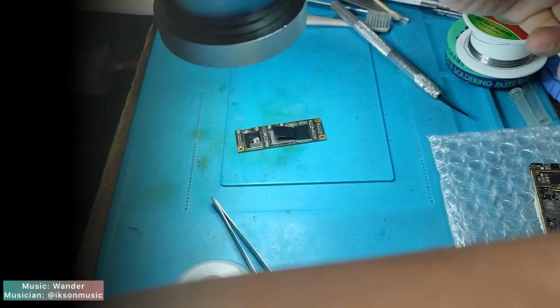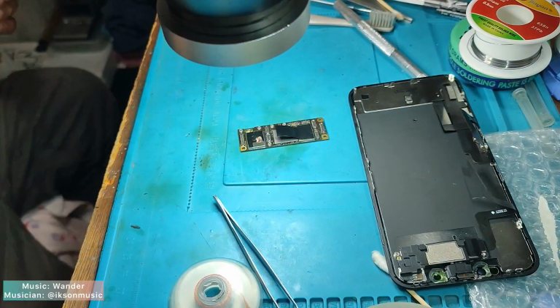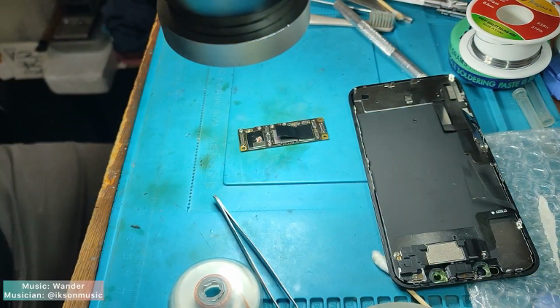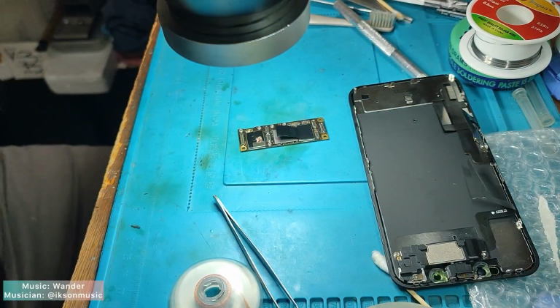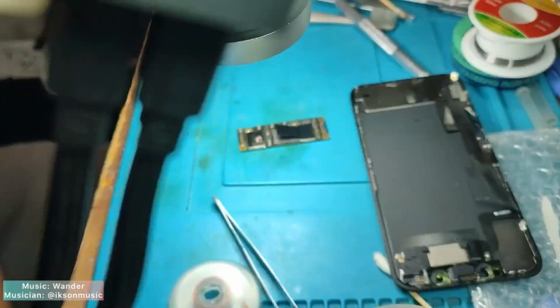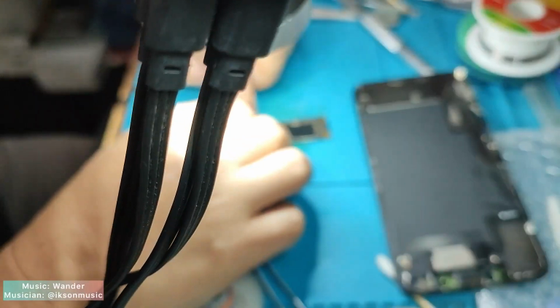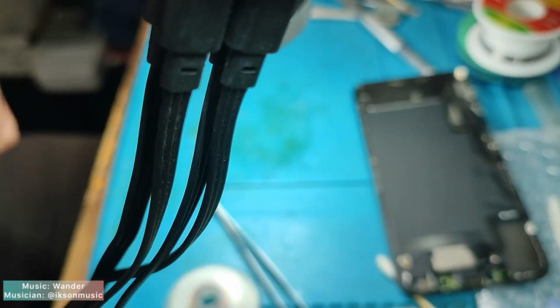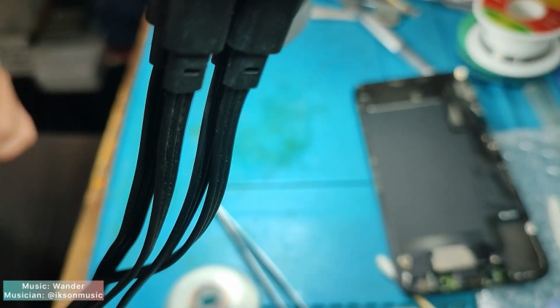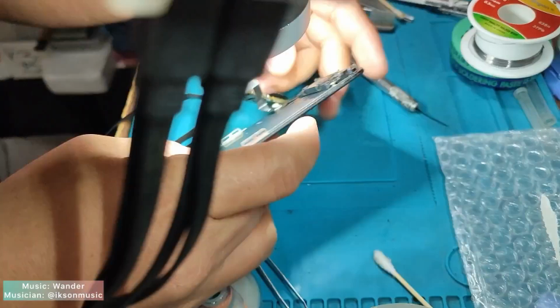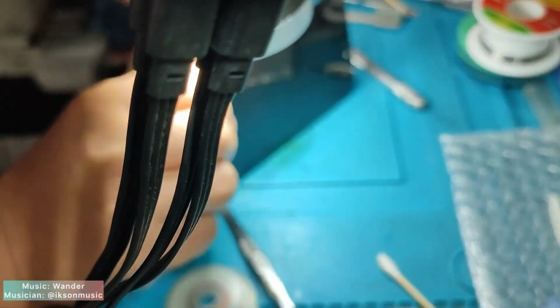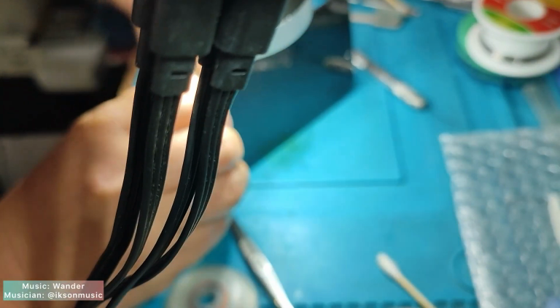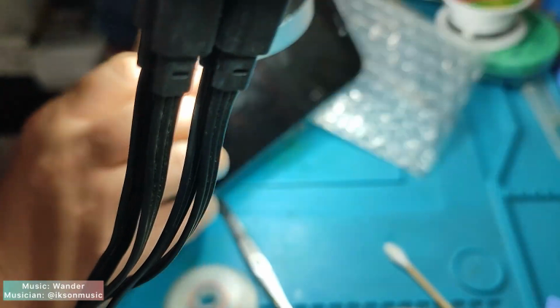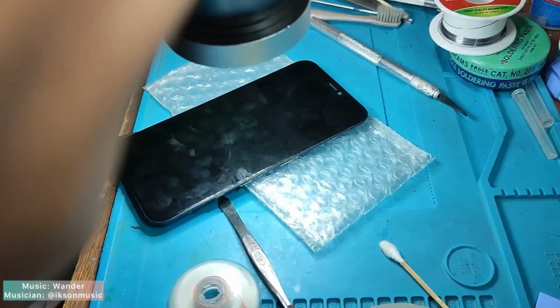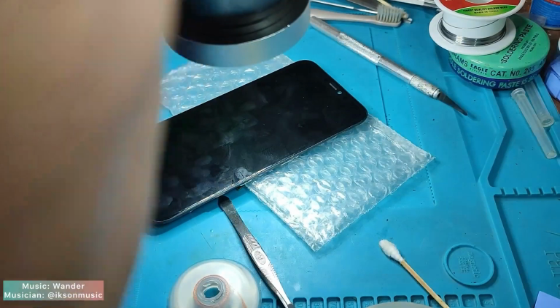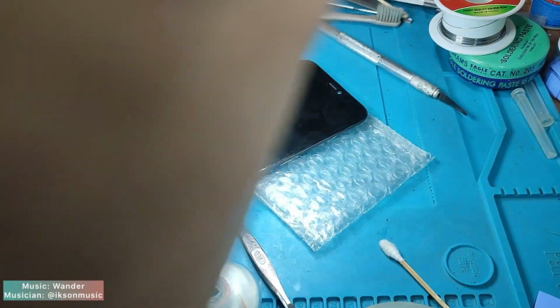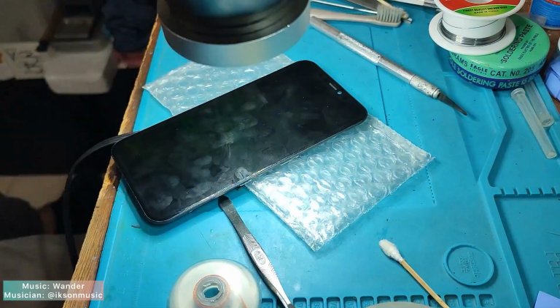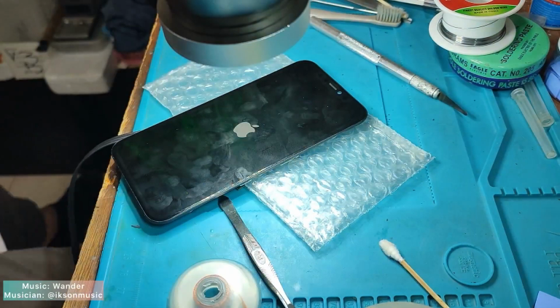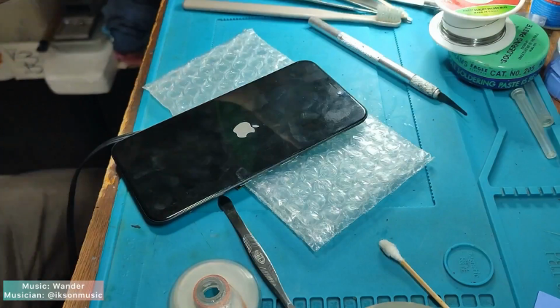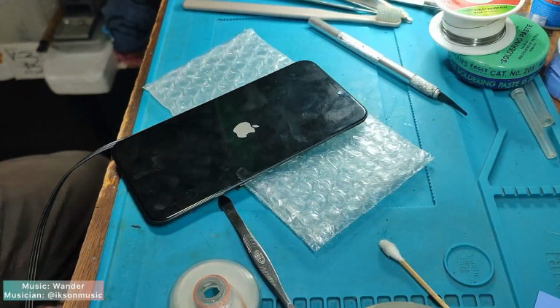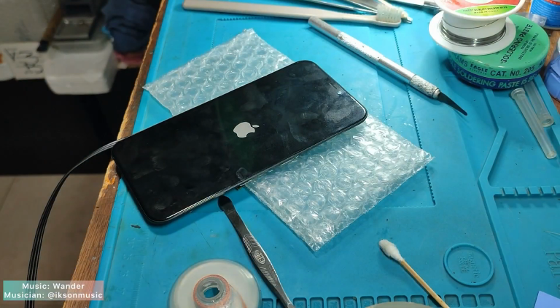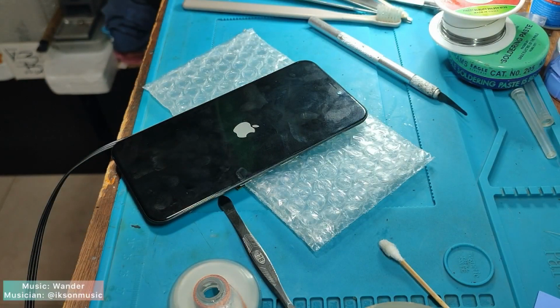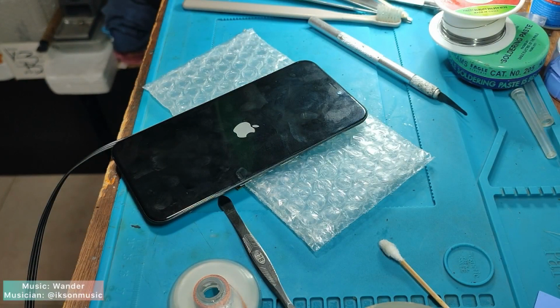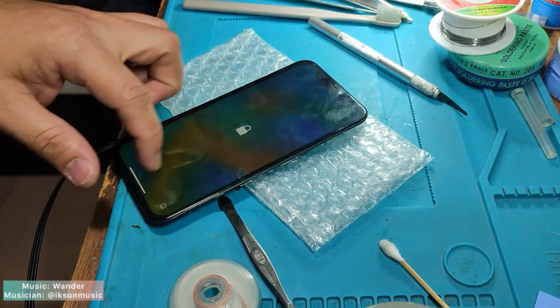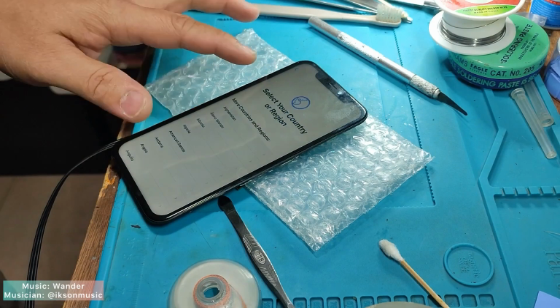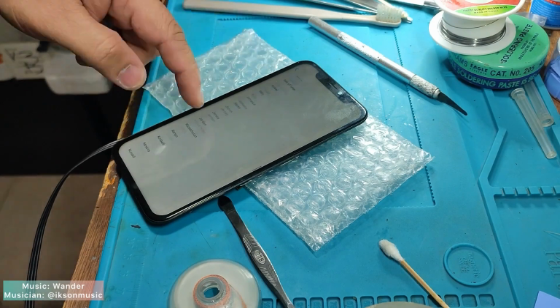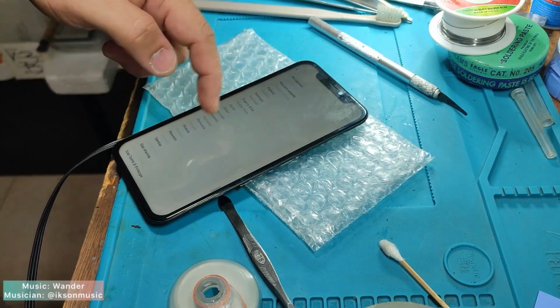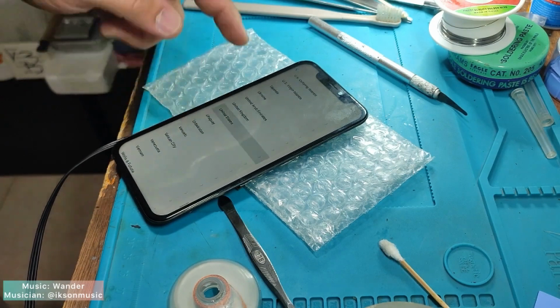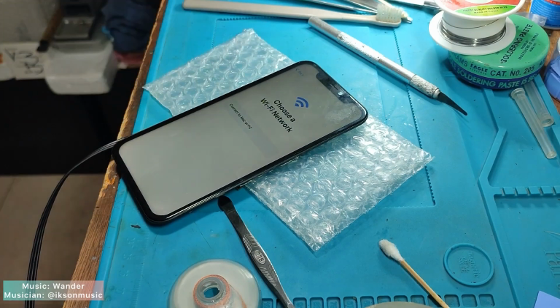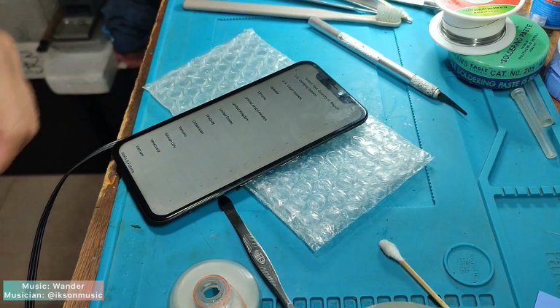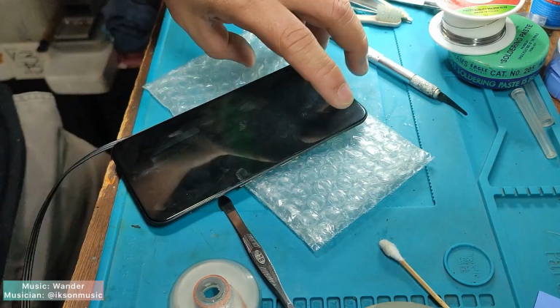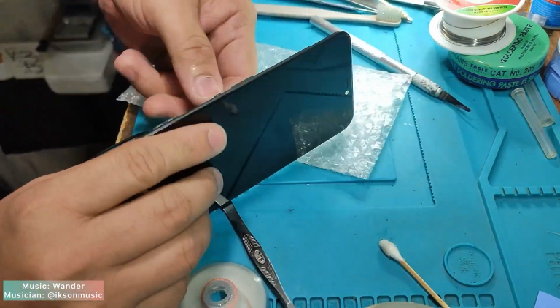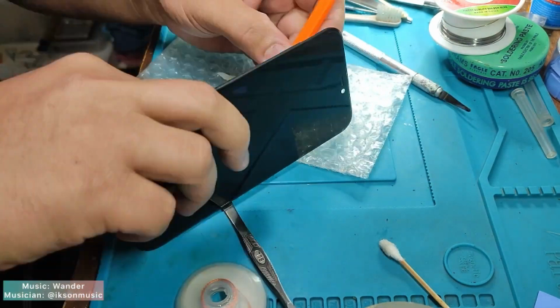After done preparing the logic board, test it before binding to make sure there's no problem. It seems the logic board boots up properly and has no problem.